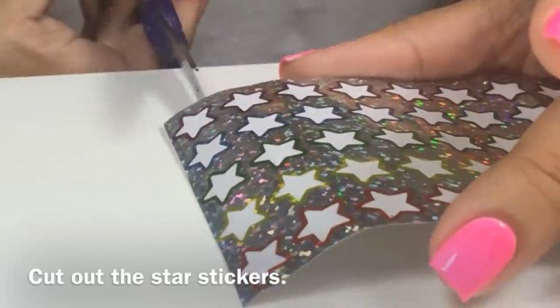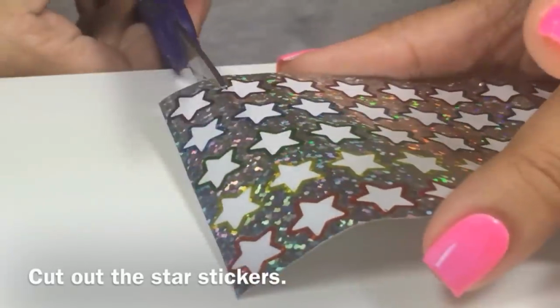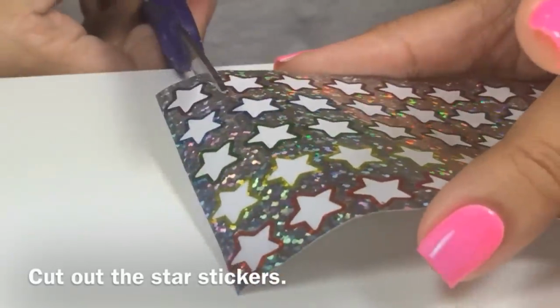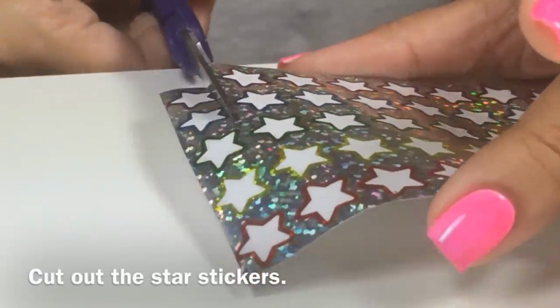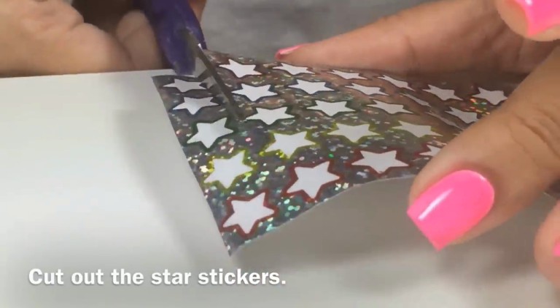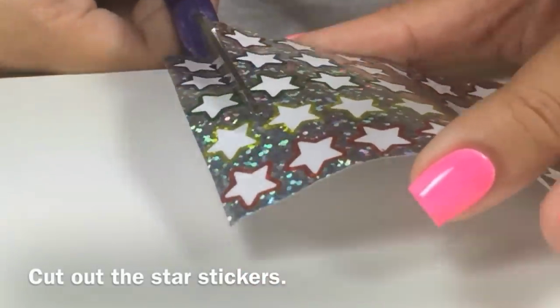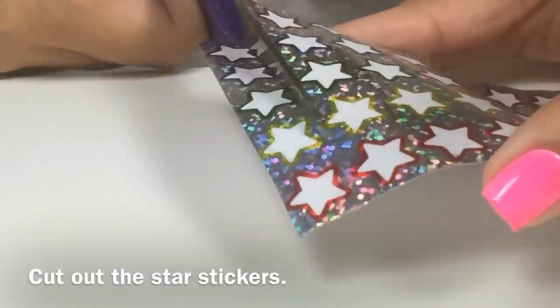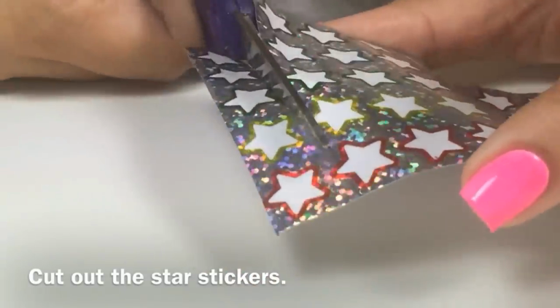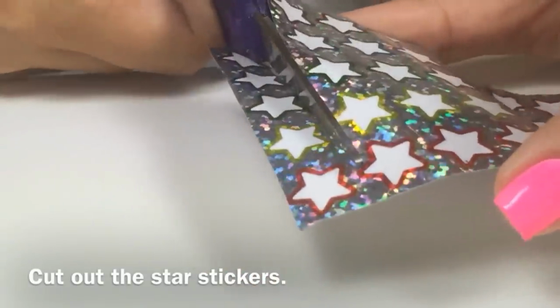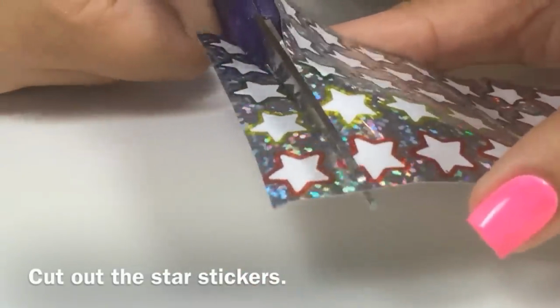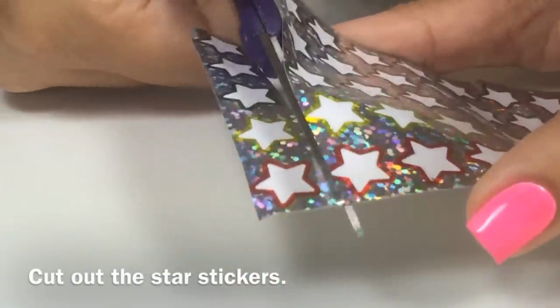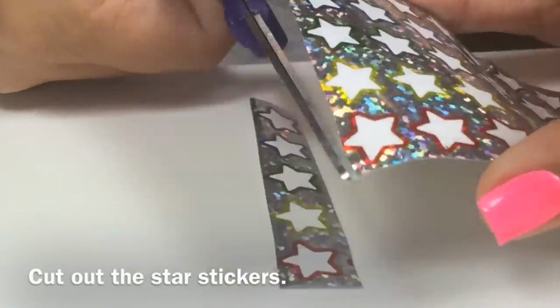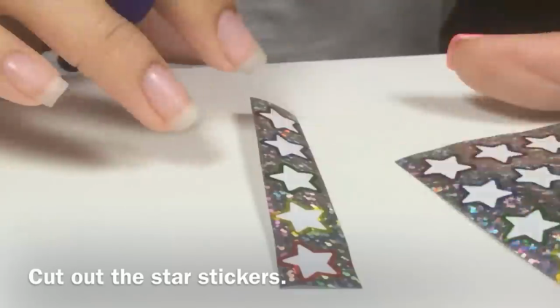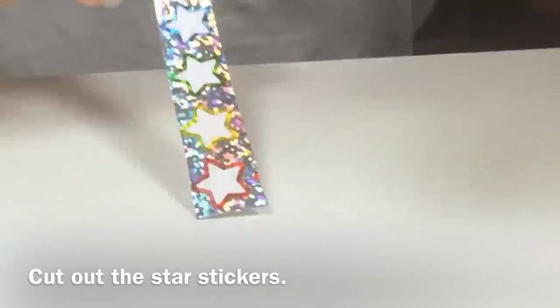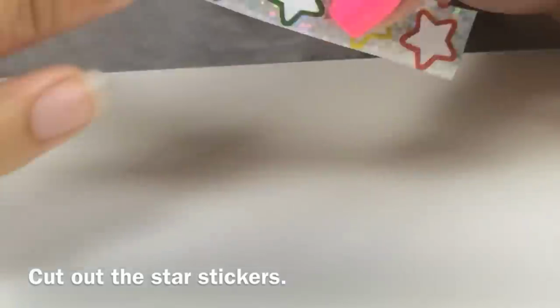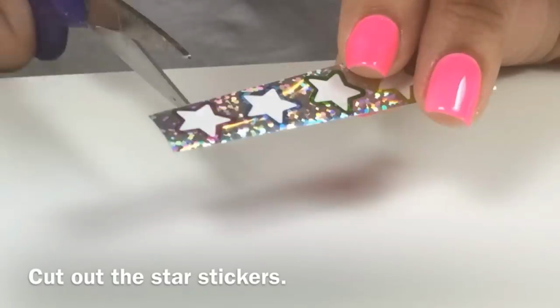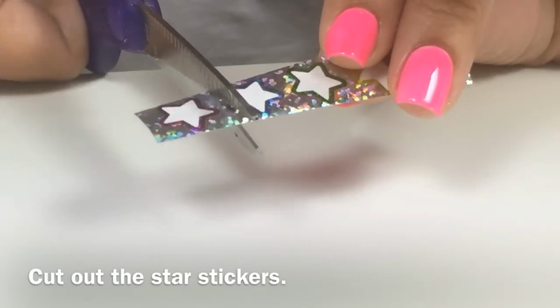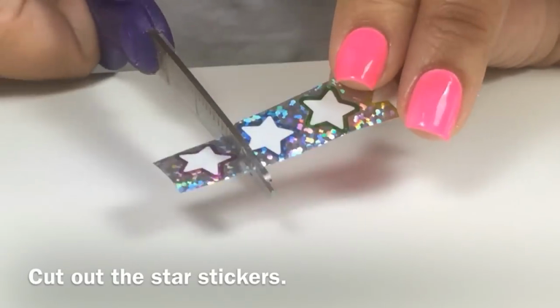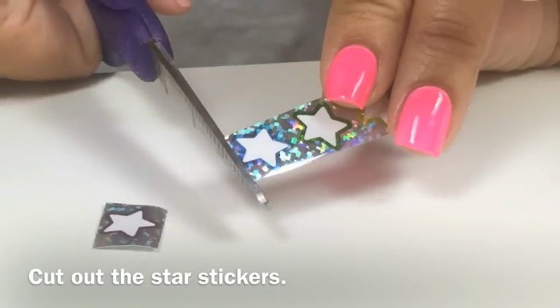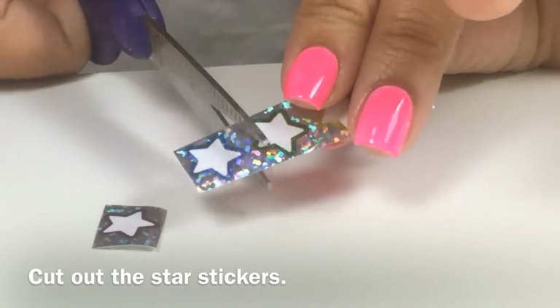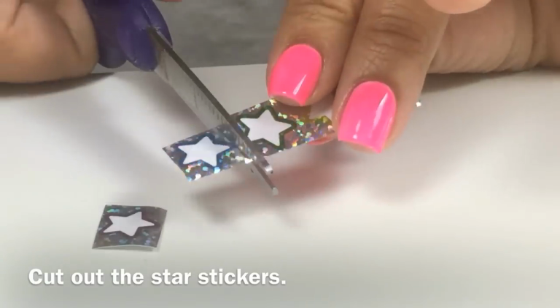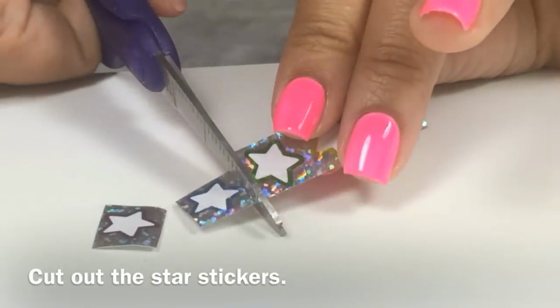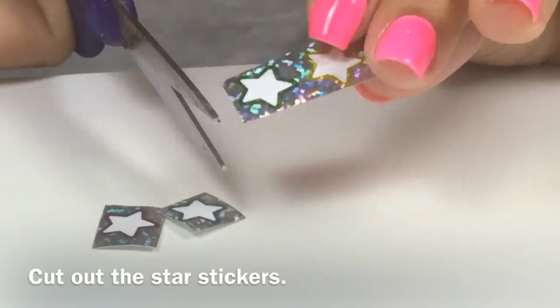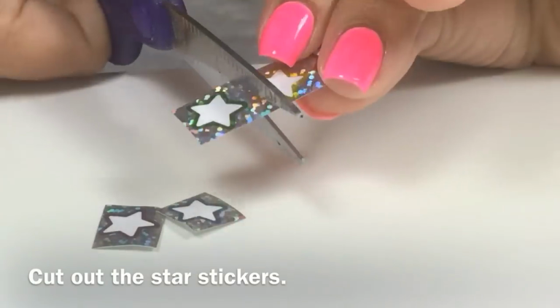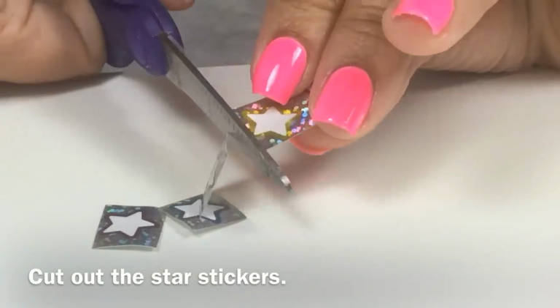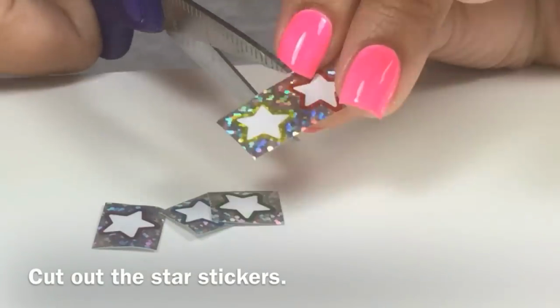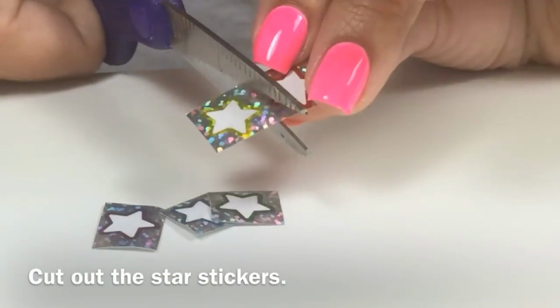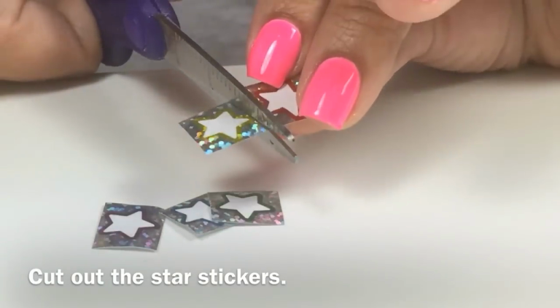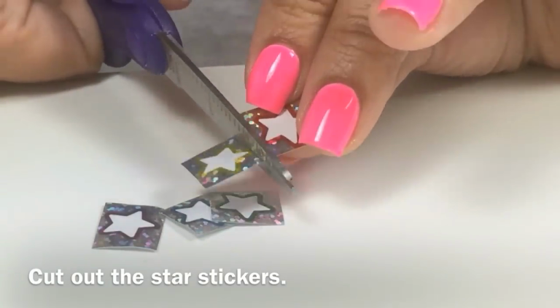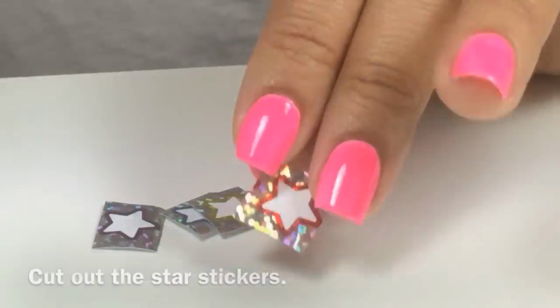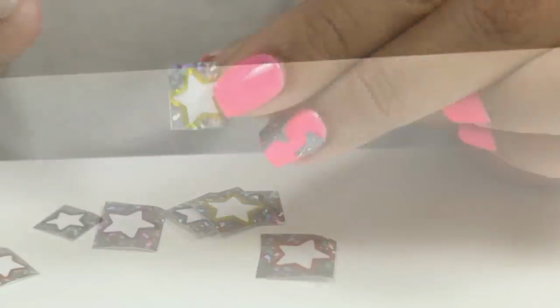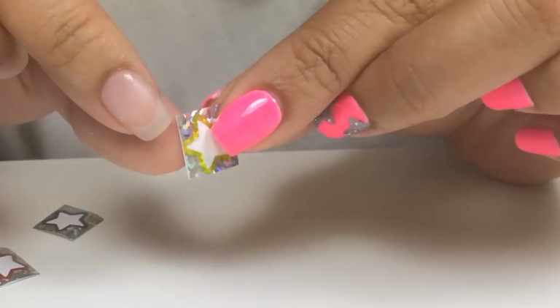Using scissors, I cut the star stickers. And as an art teacher, I give away star stickers as prizes, and the leftovers I reuse to create nail art.